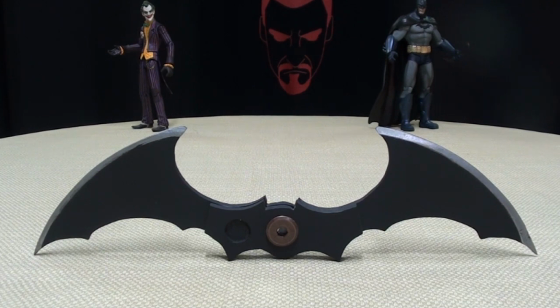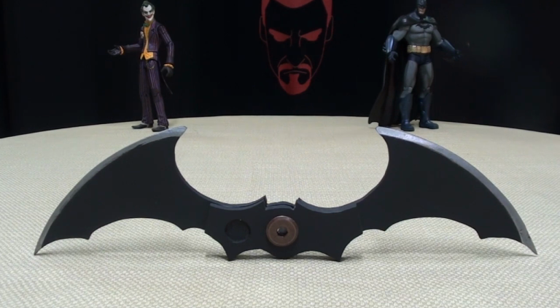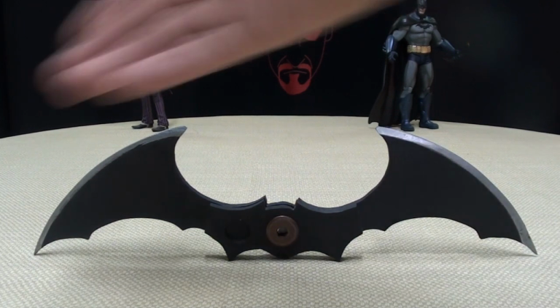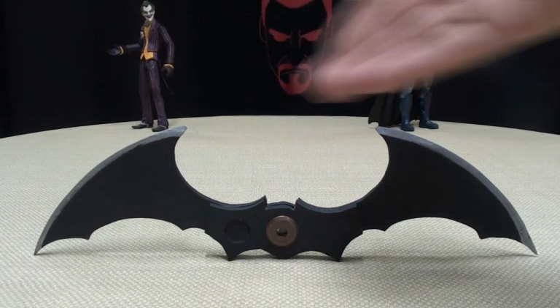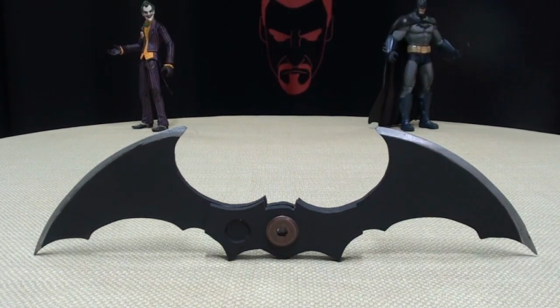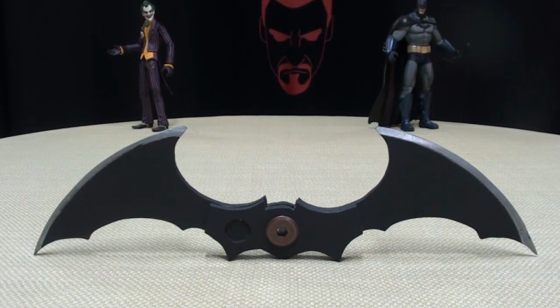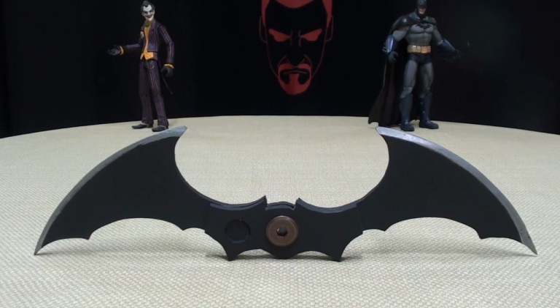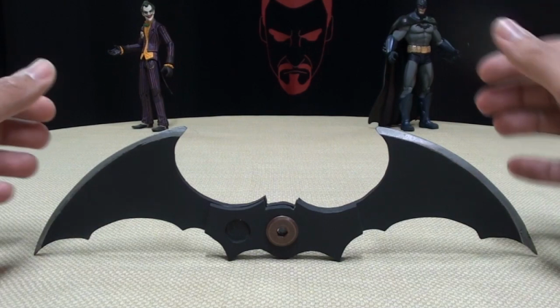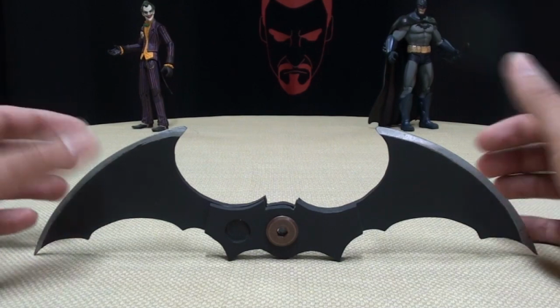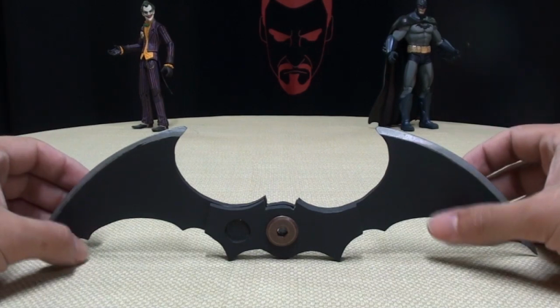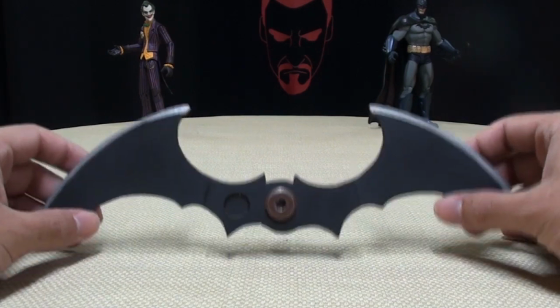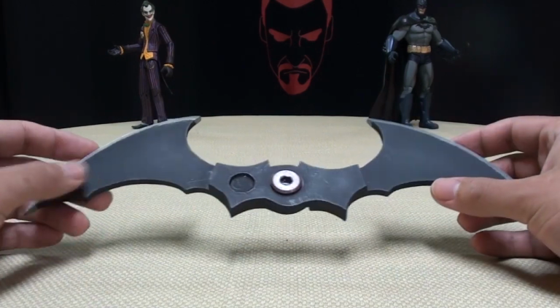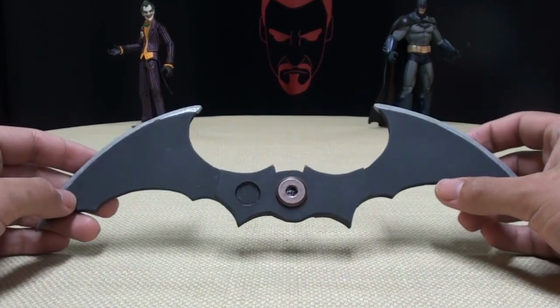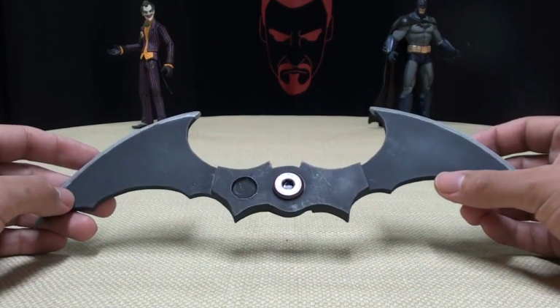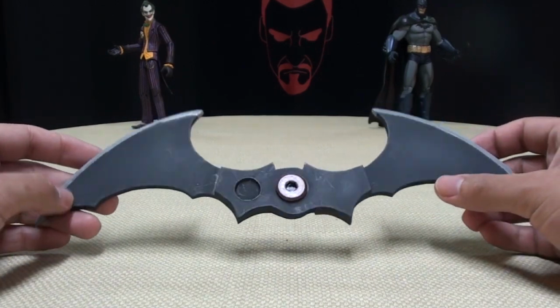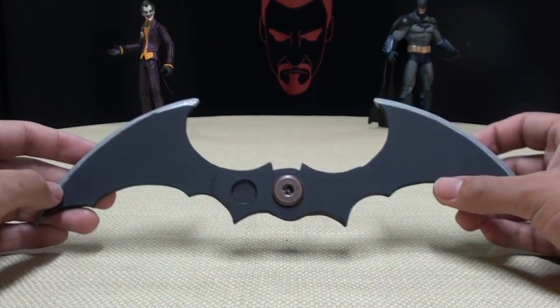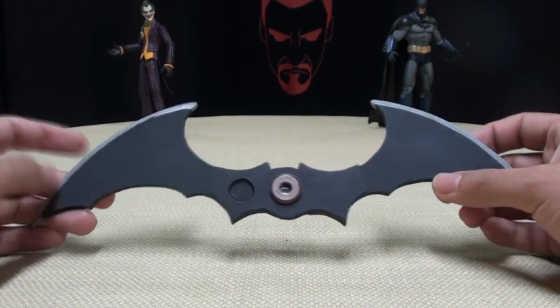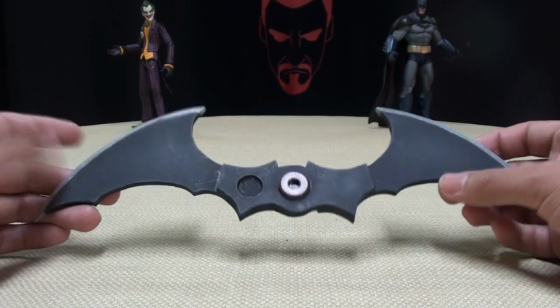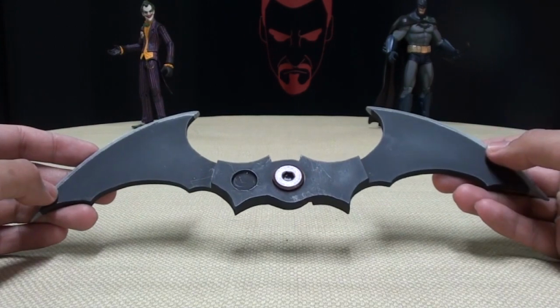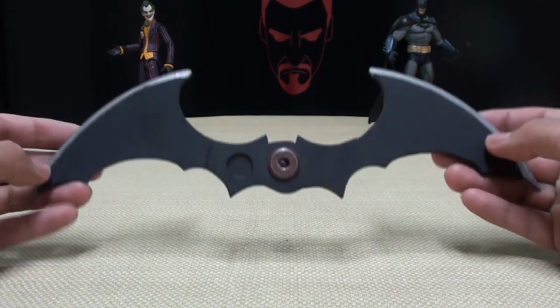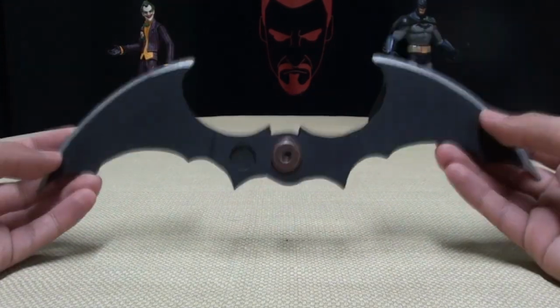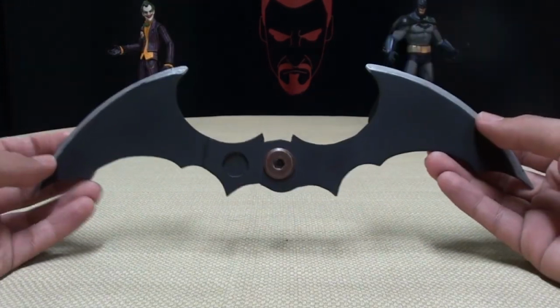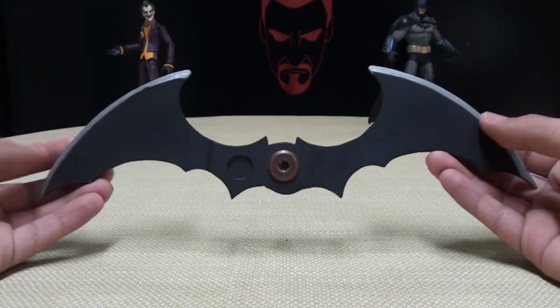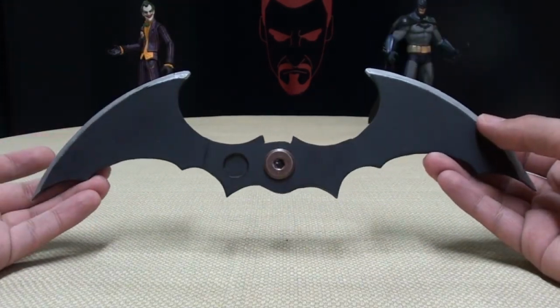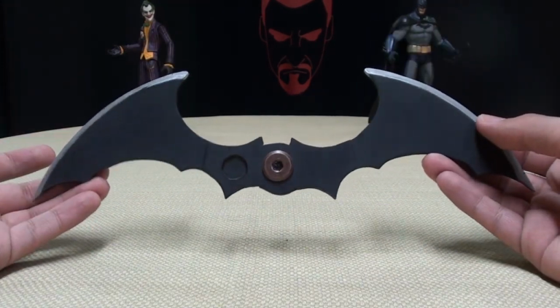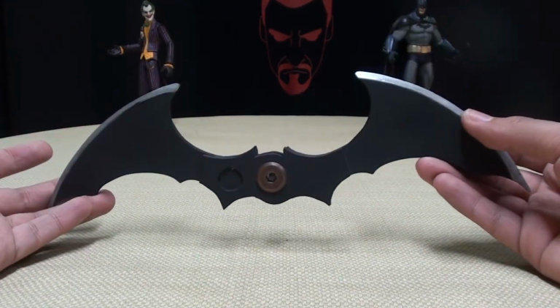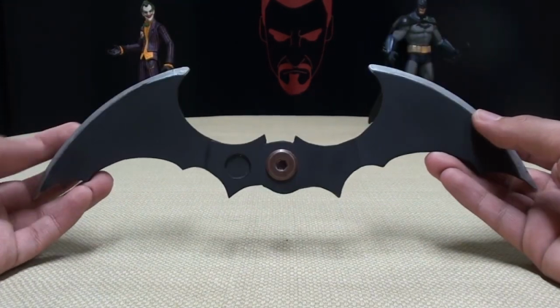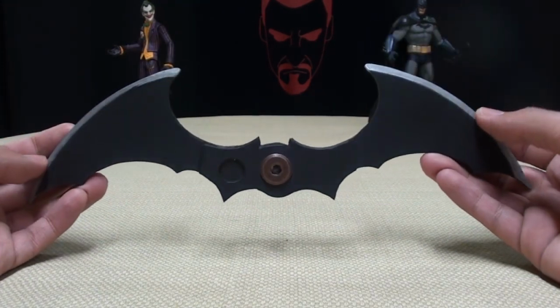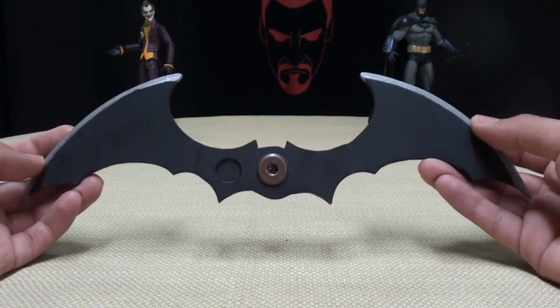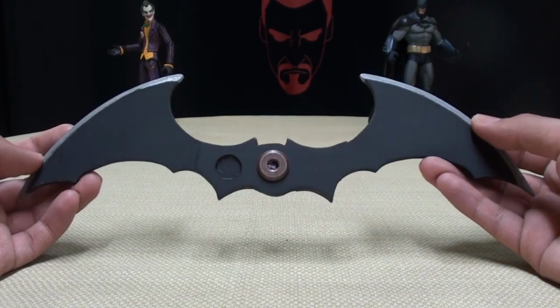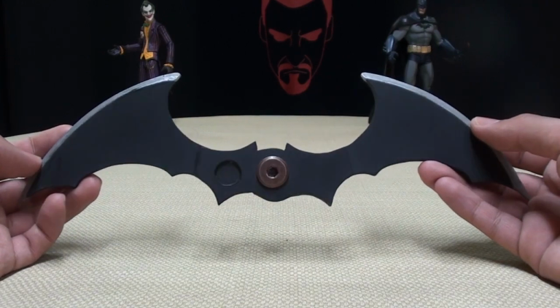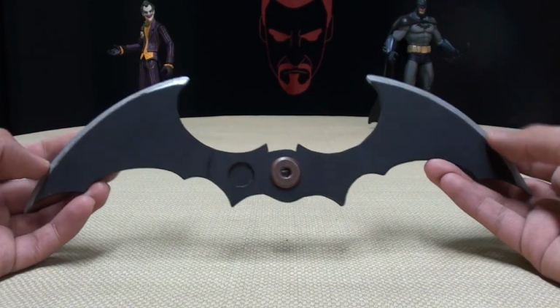So here we are, and there it is. EGT 1984 very graciously donated this to me. Just got it in the mail a couple days ago and I really, I freaking love this thing.